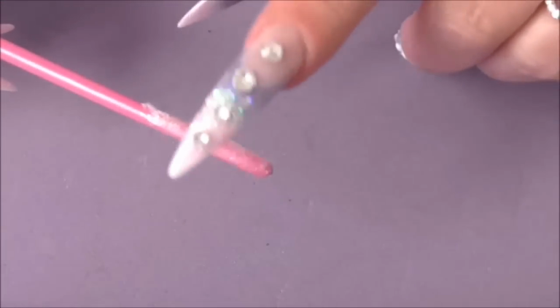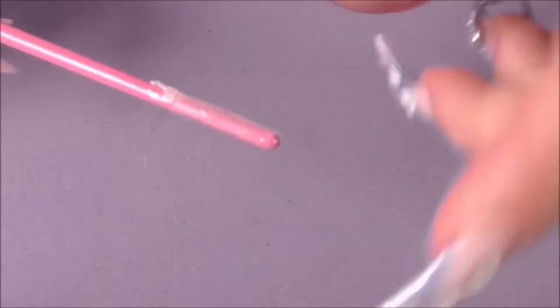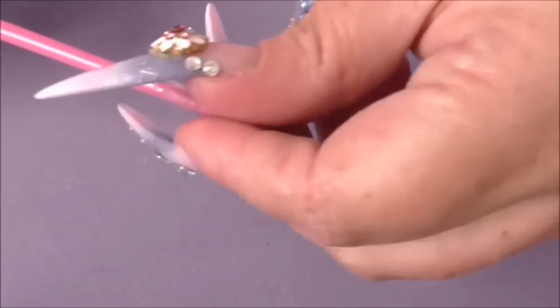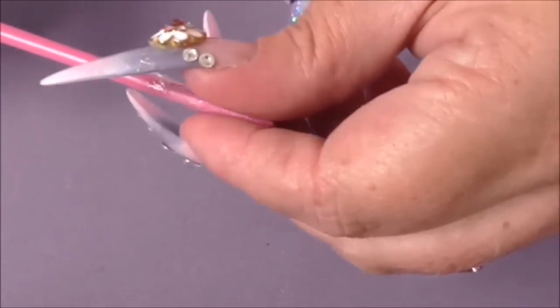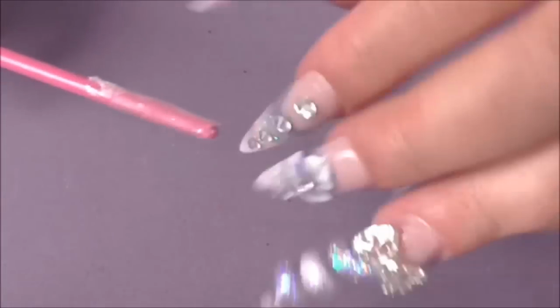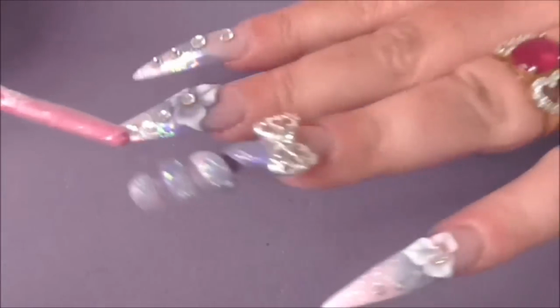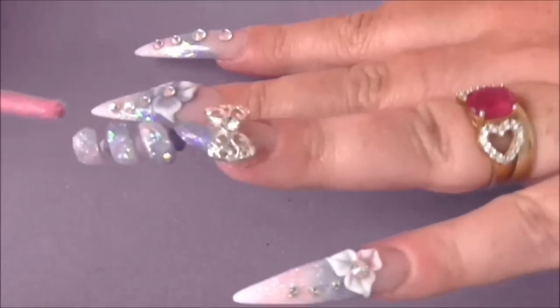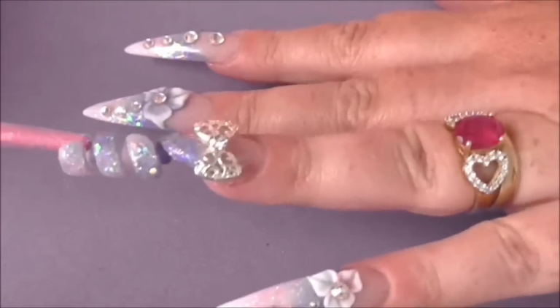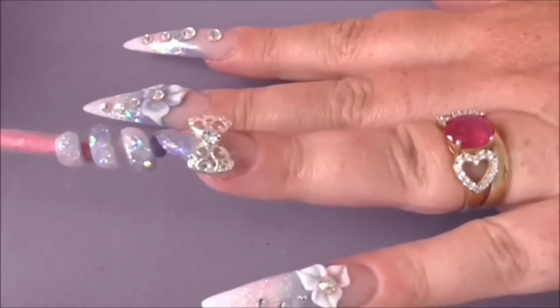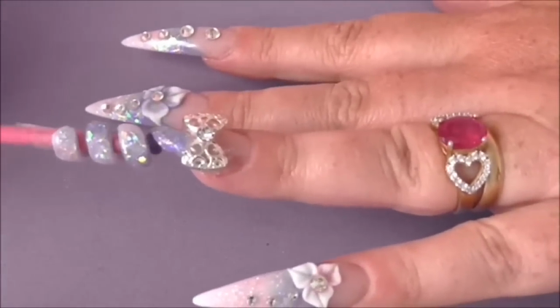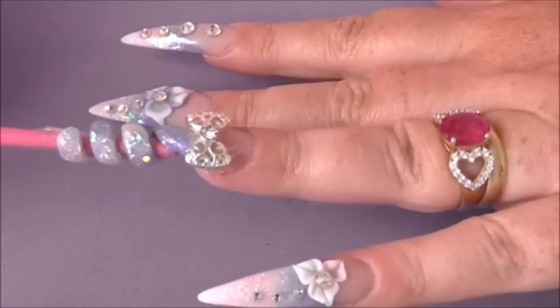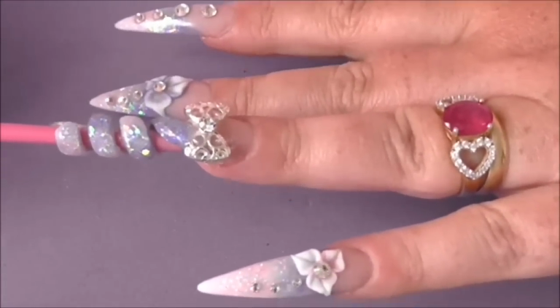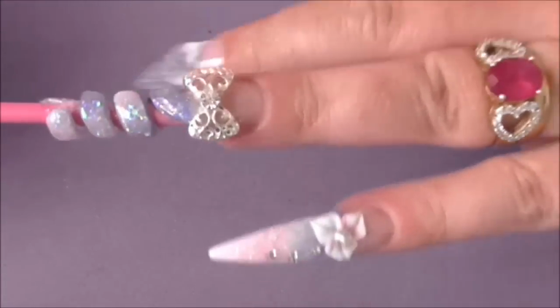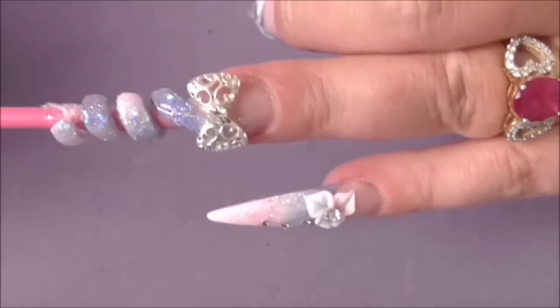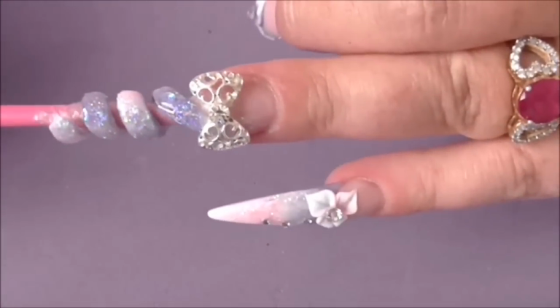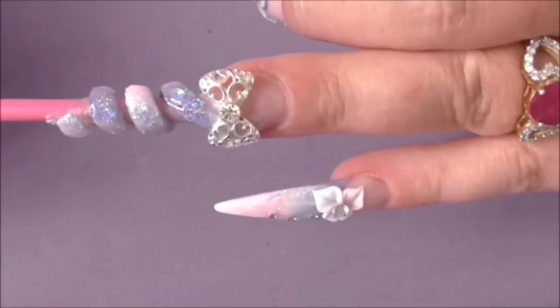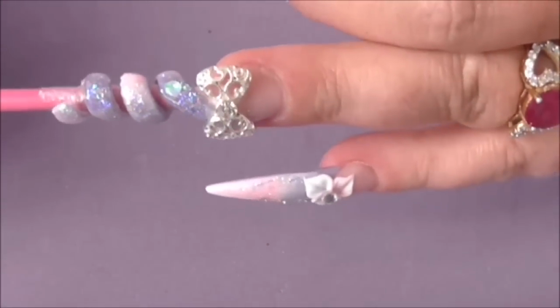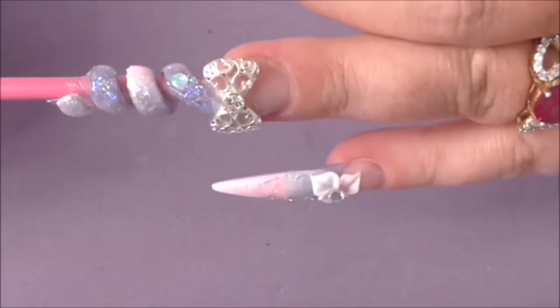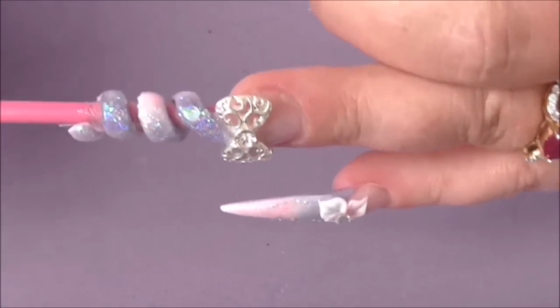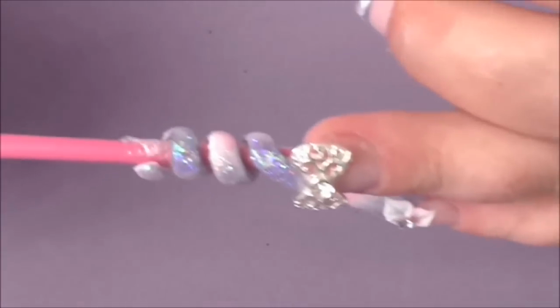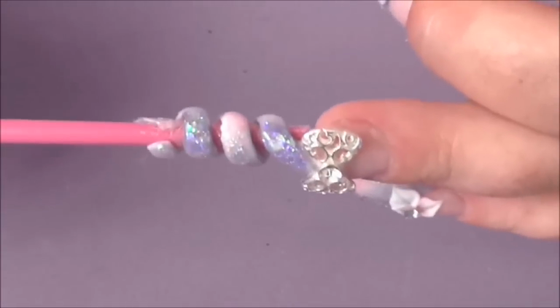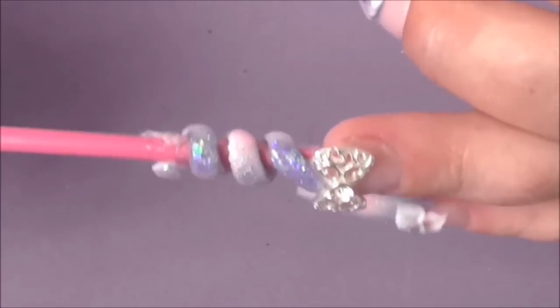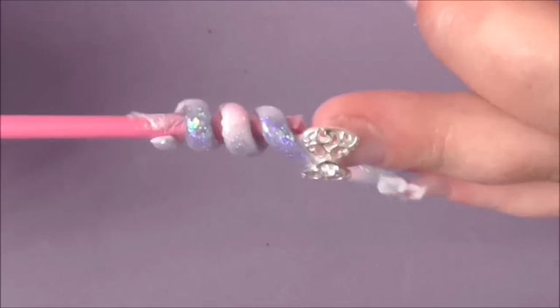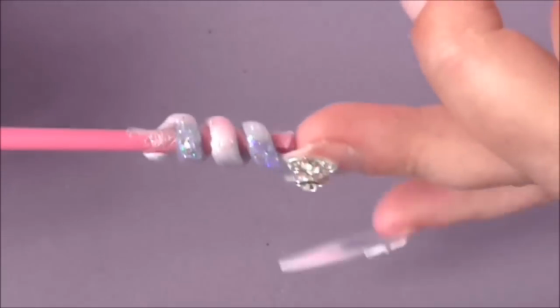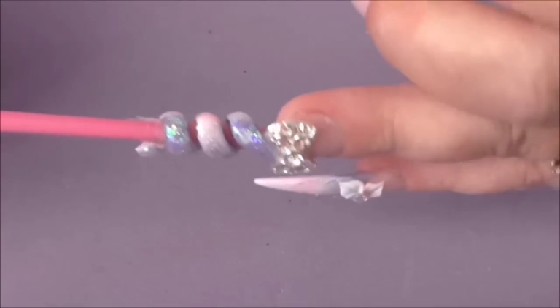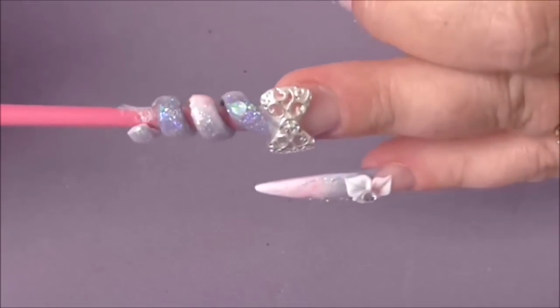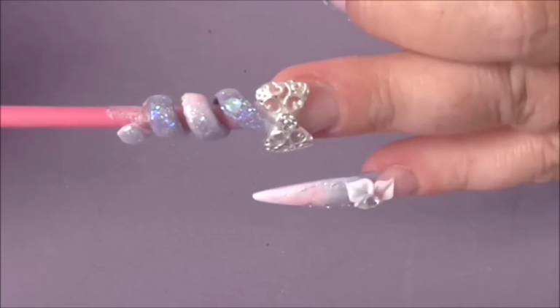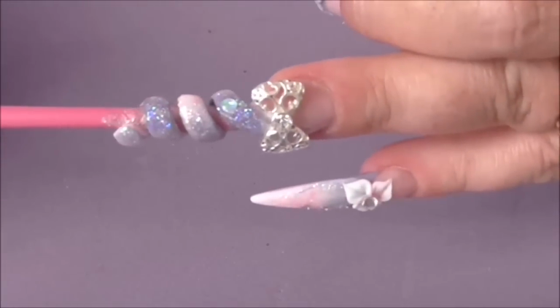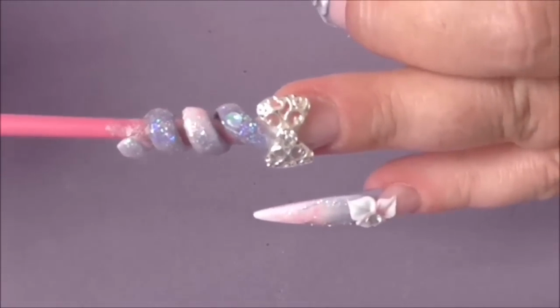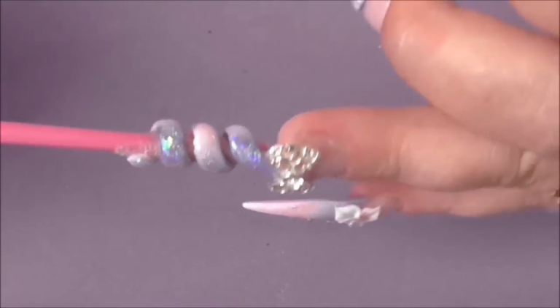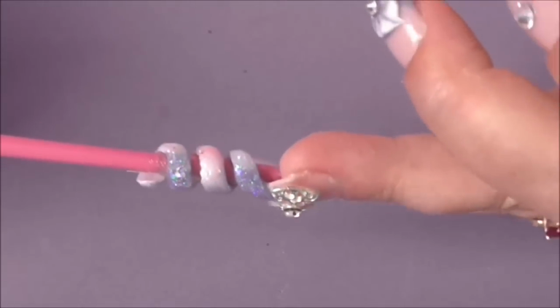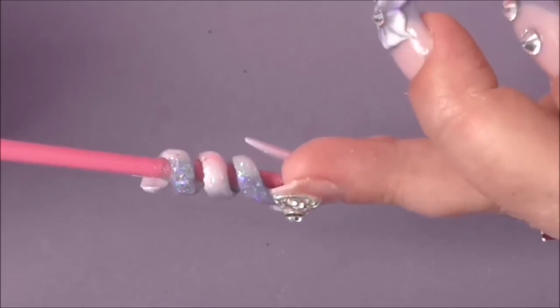So that's nearly dry now, and then just put it in. And as you can see it still sort of waggles about in the nail, so I'm just going to put one more layer of acrylic over it.